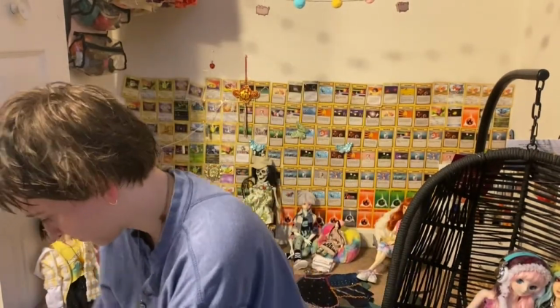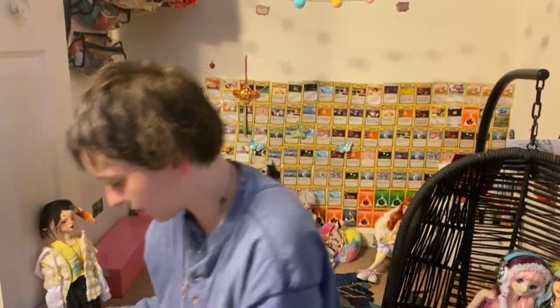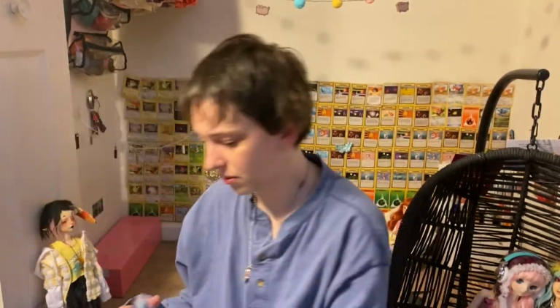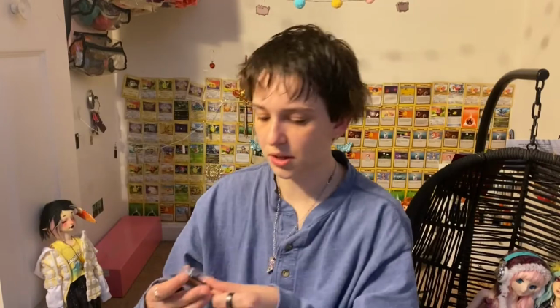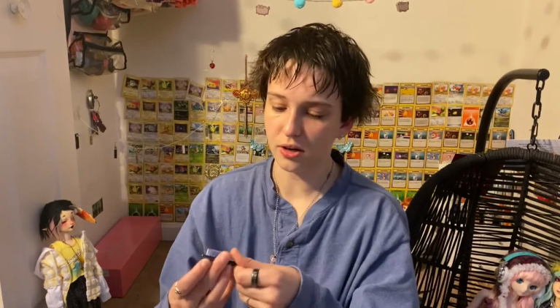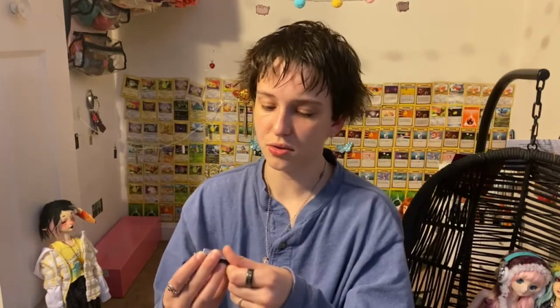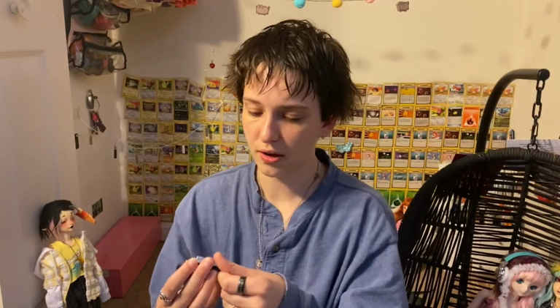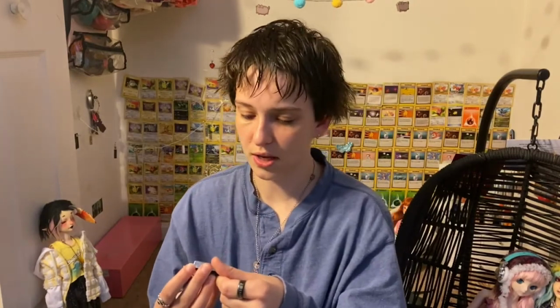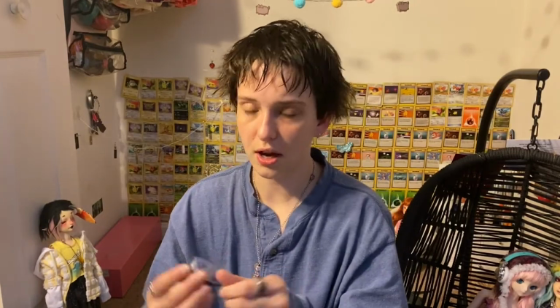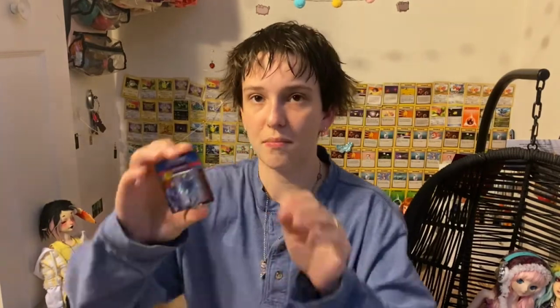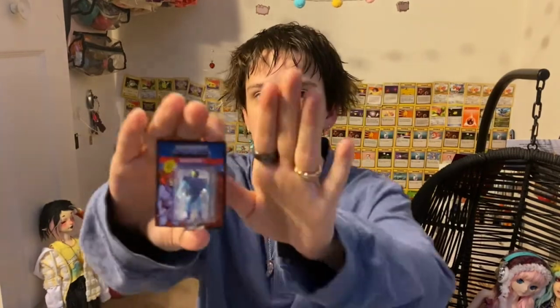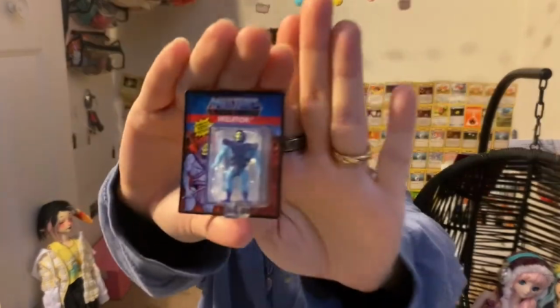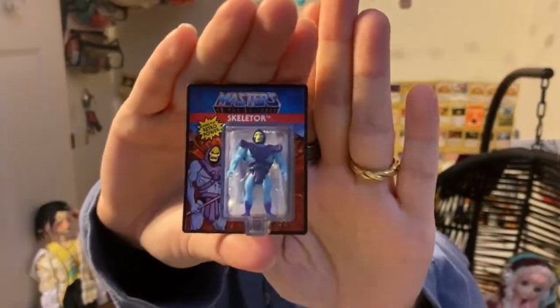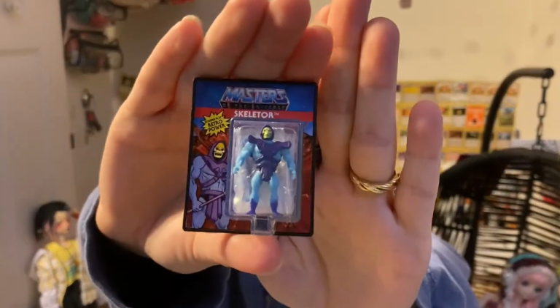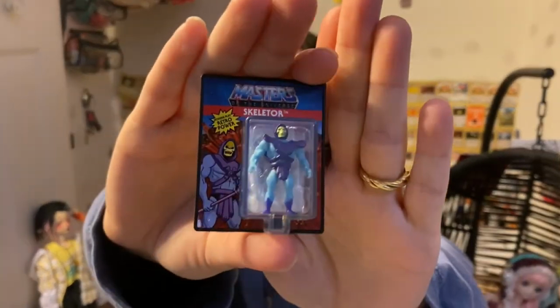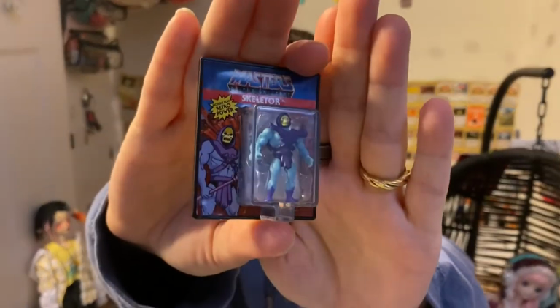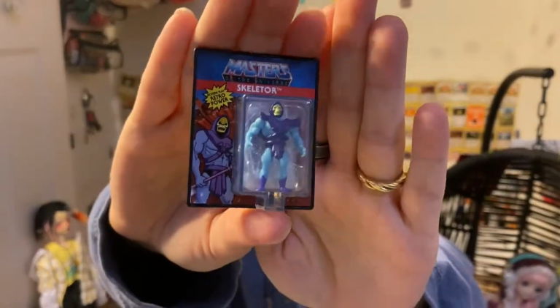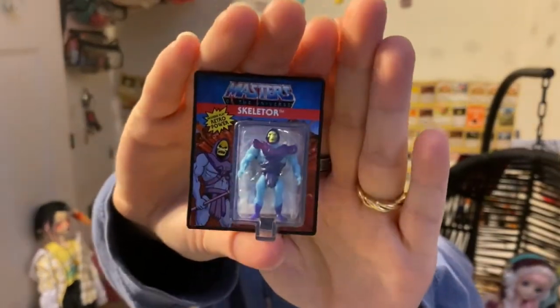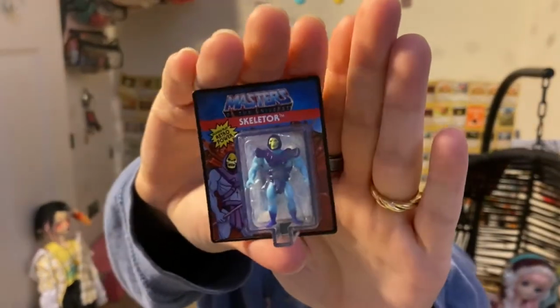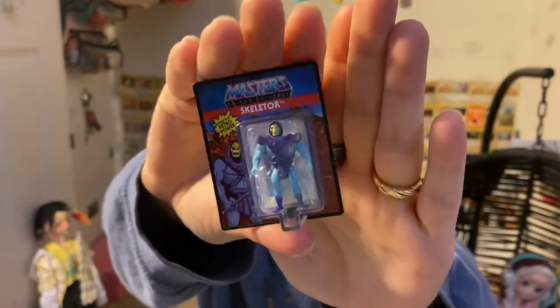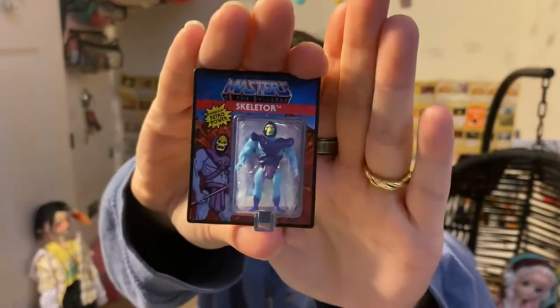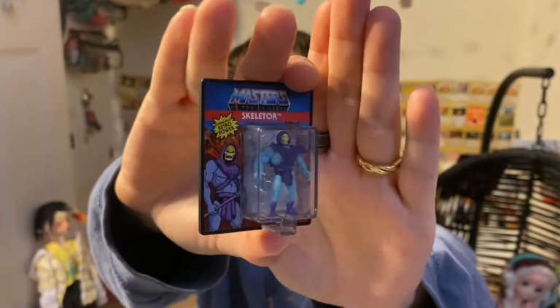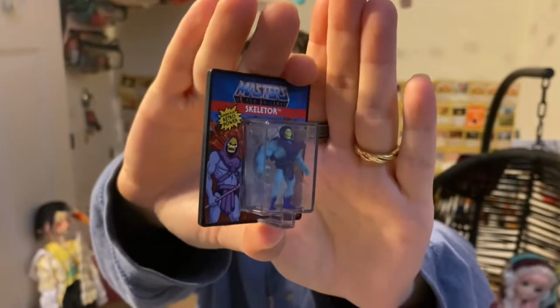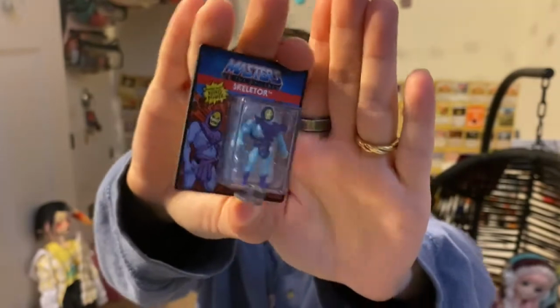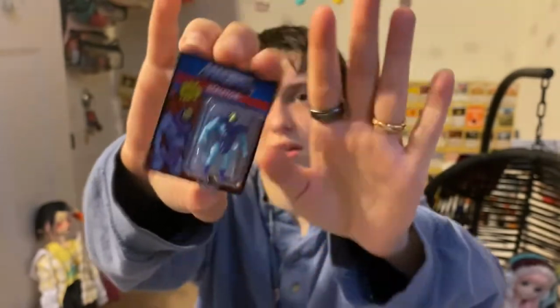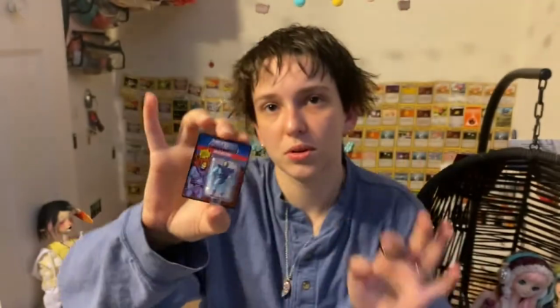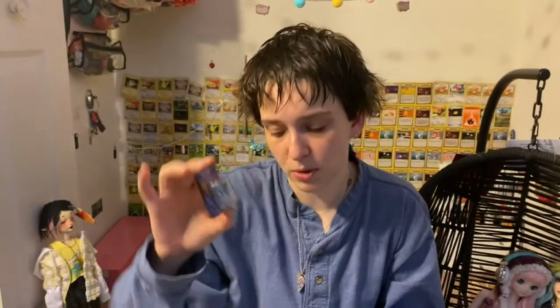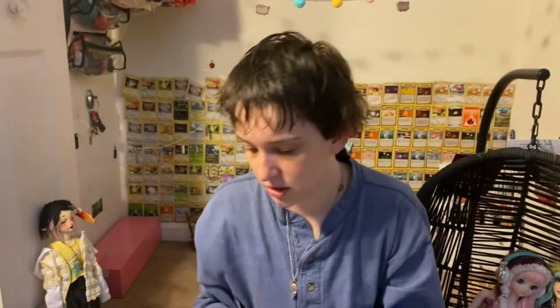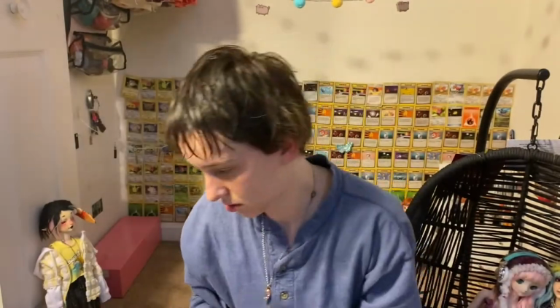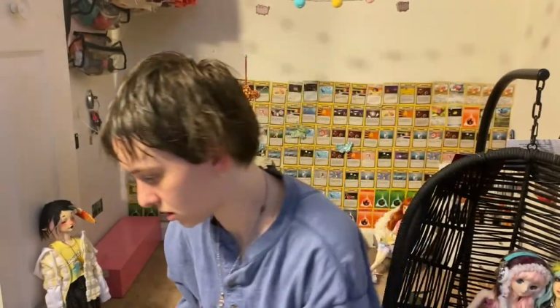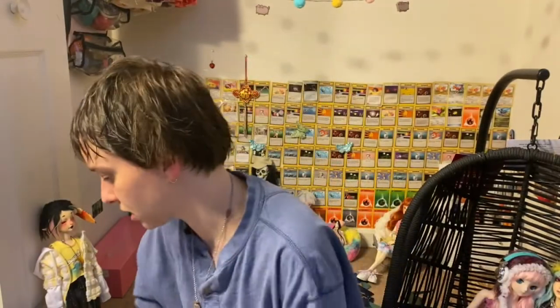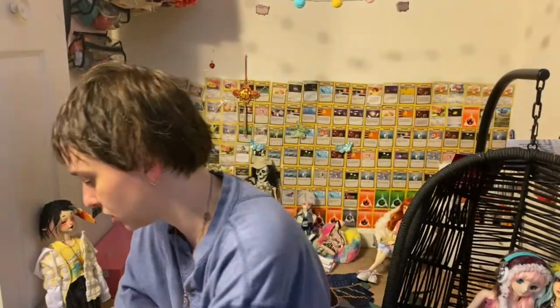When we were there I also found a Masters of the Universe Skeletor — one of the World's Smallest — so that's awesome, and that's for Lou.